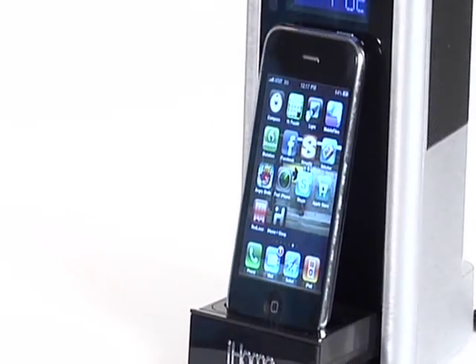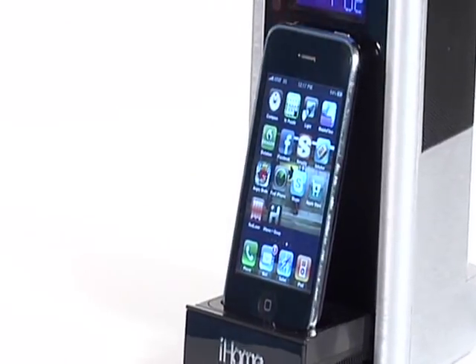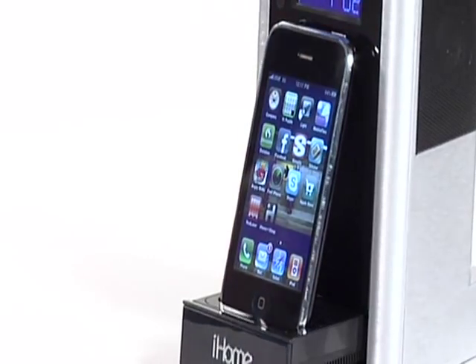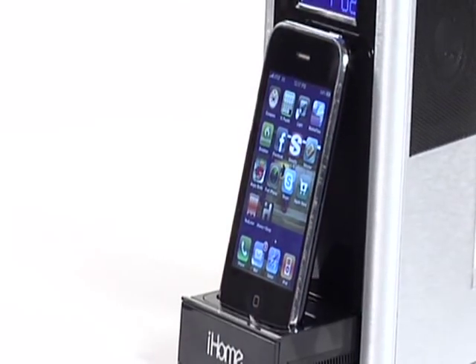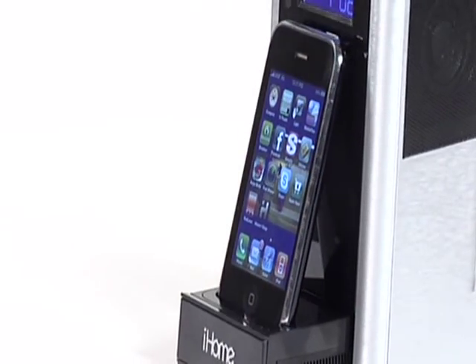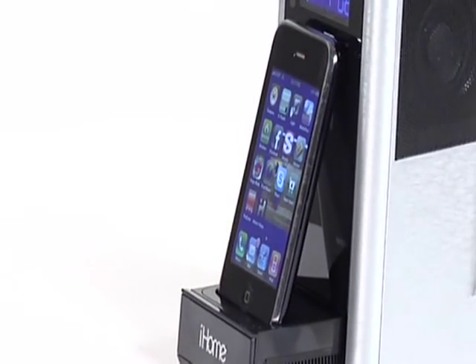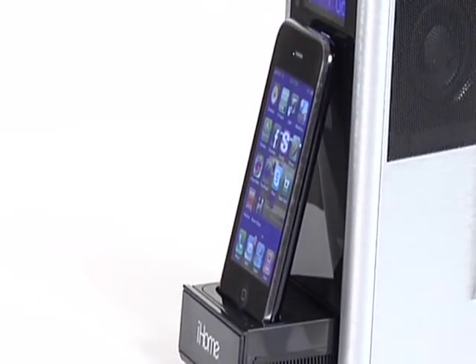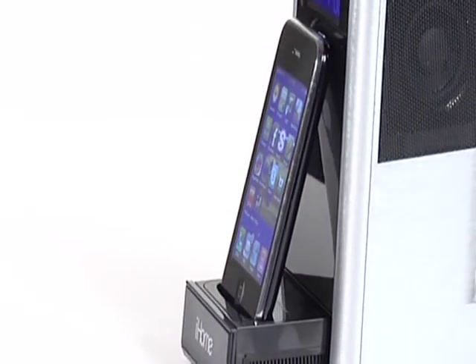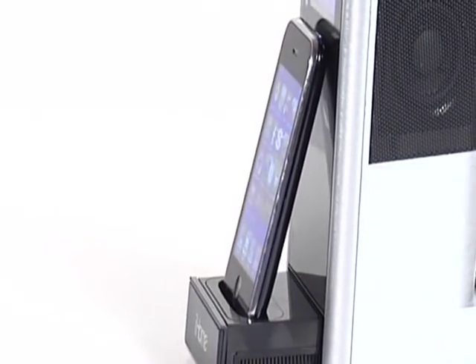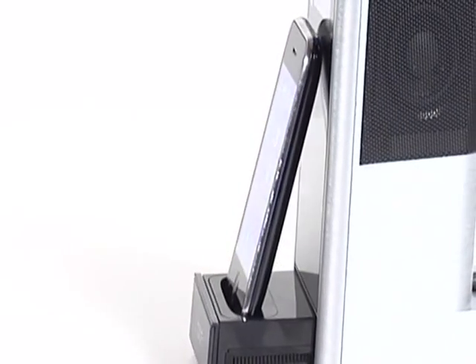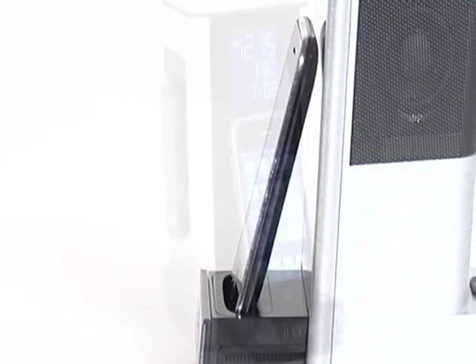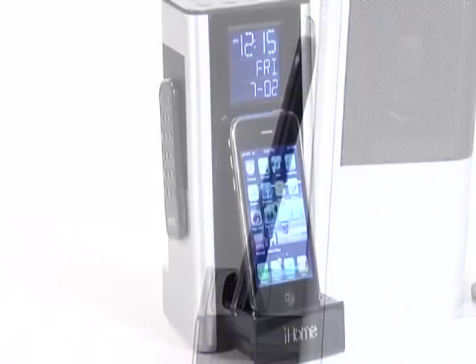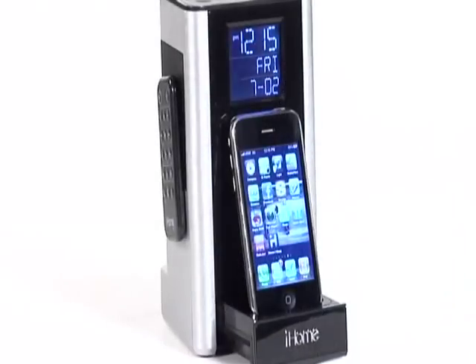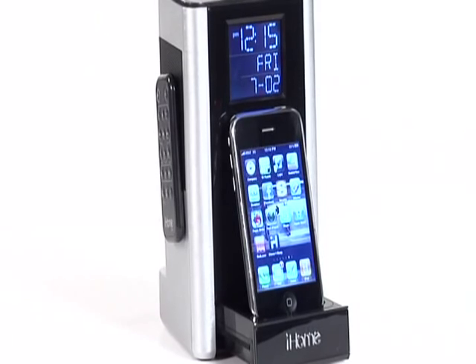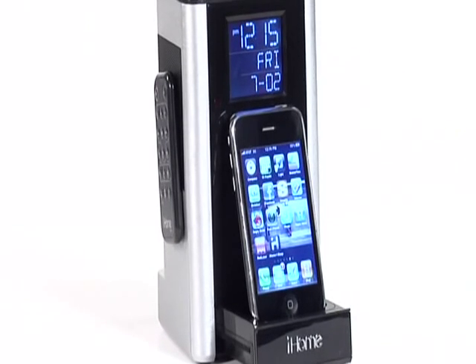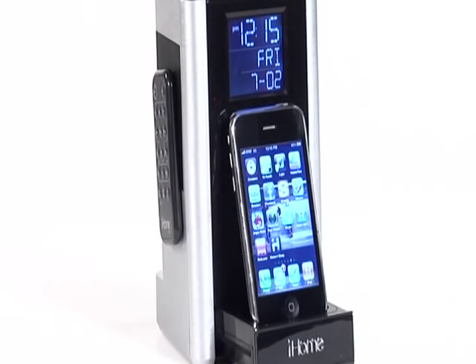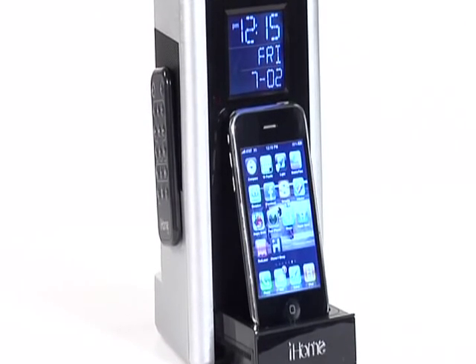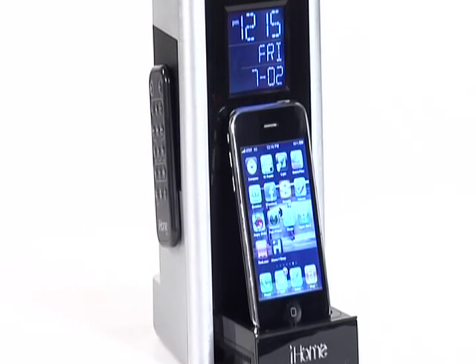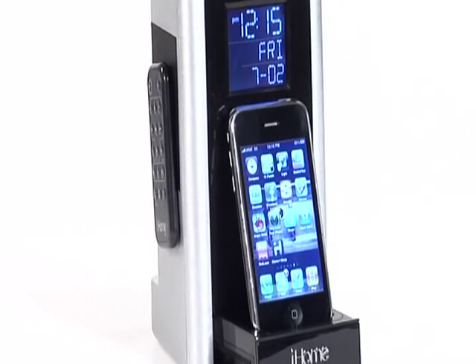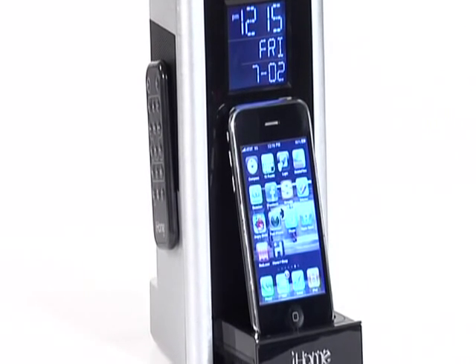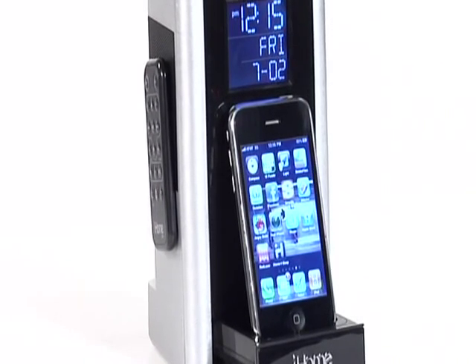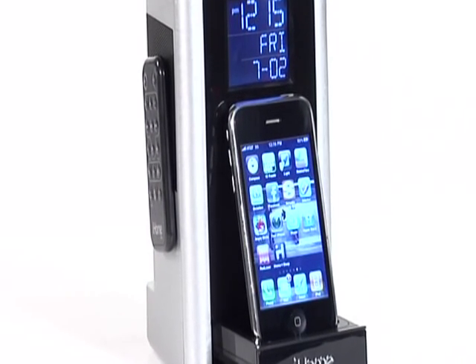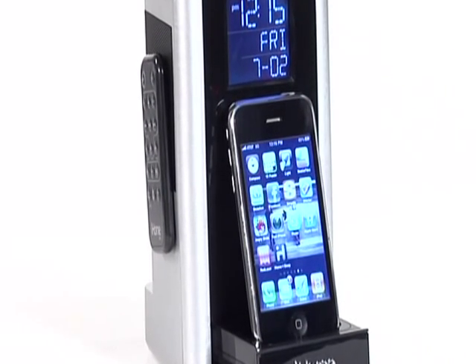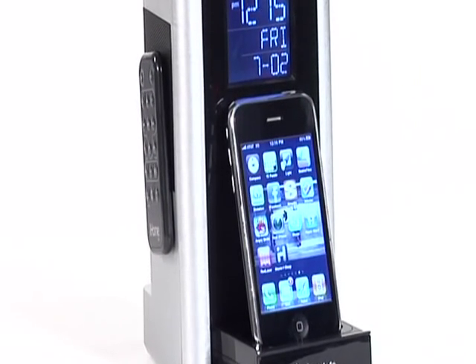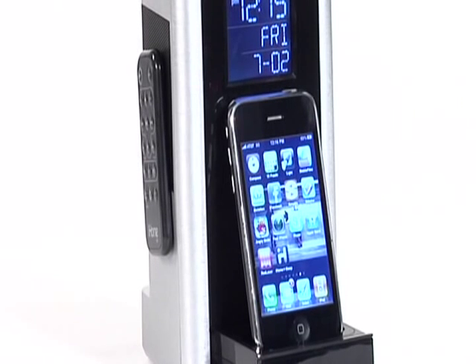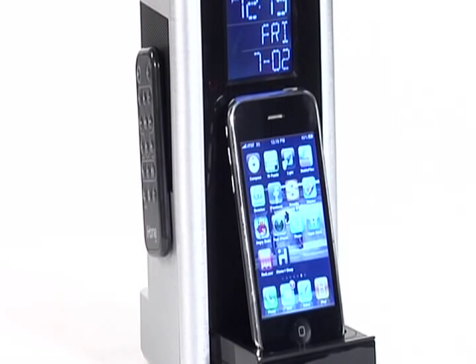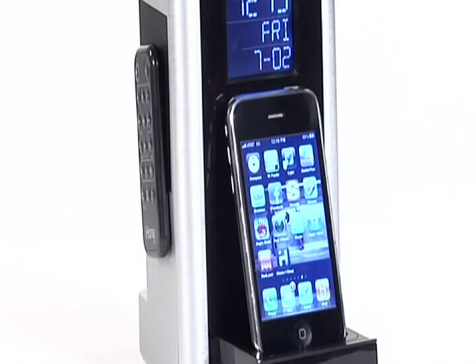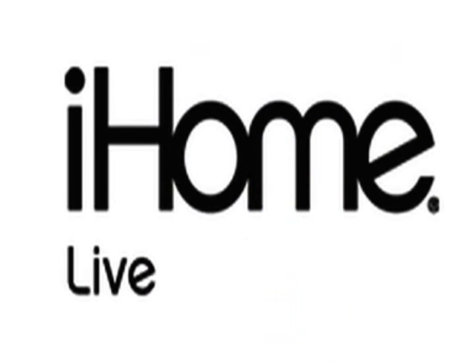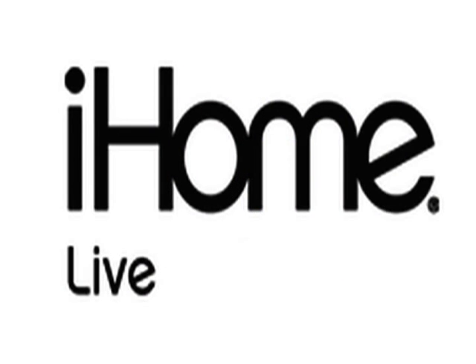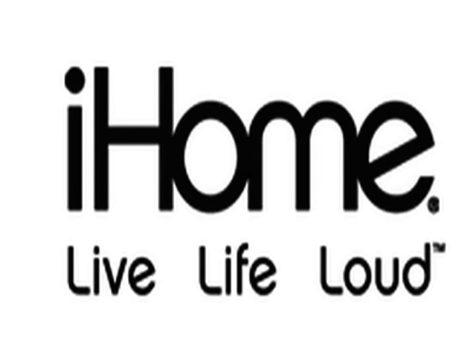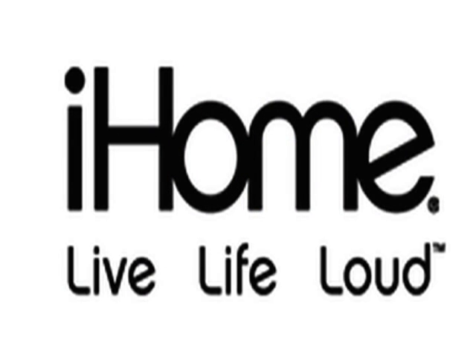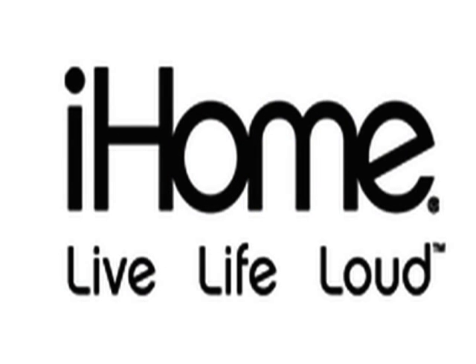Cook up something special with the incredibly versatile iP39 — the timer and iPod/iPhone alarm clock radio system for the heart of your home. Exclusively yours from iHome. Live life loud.